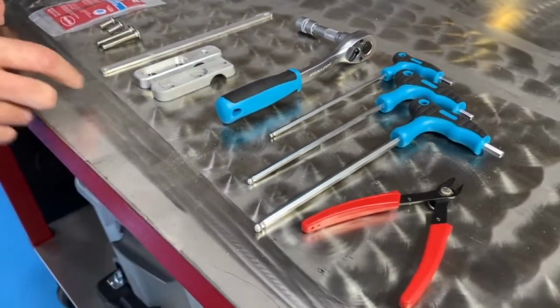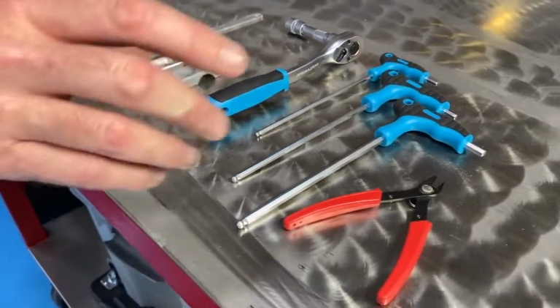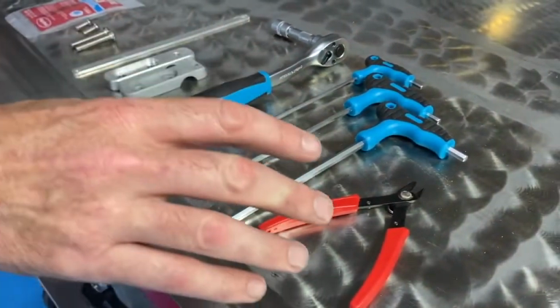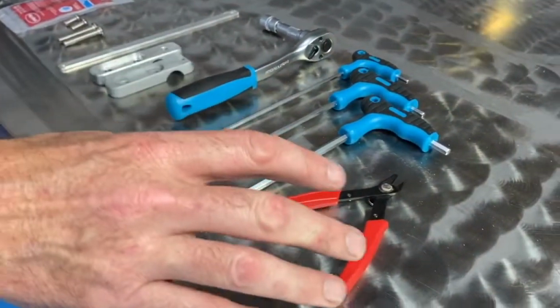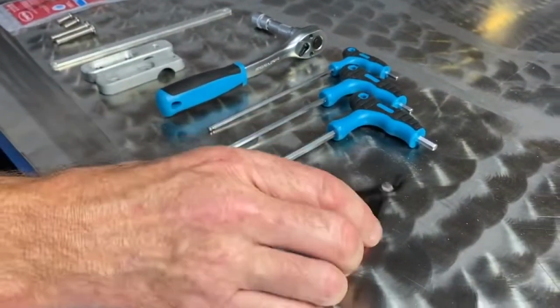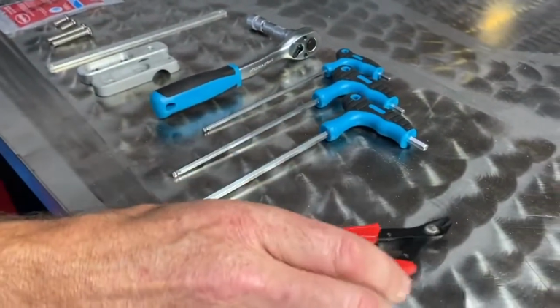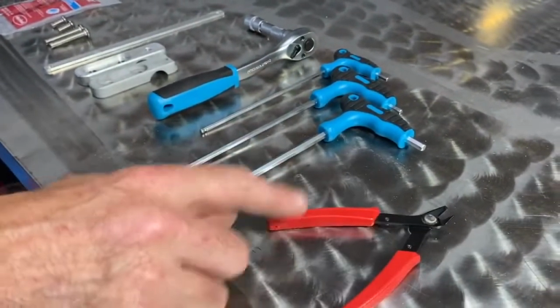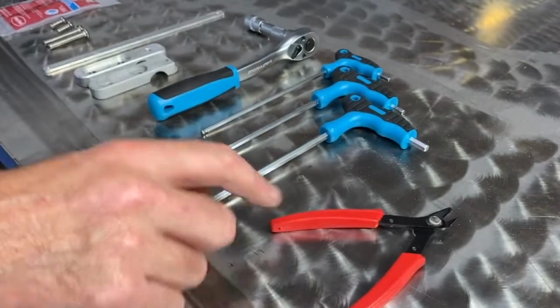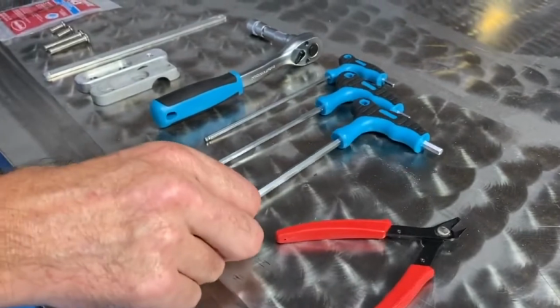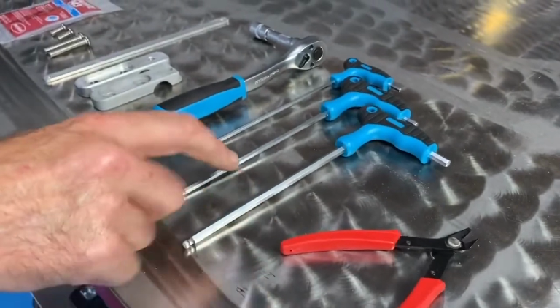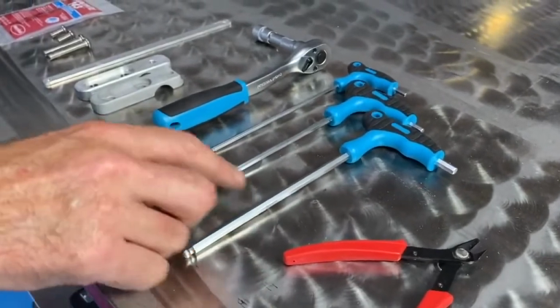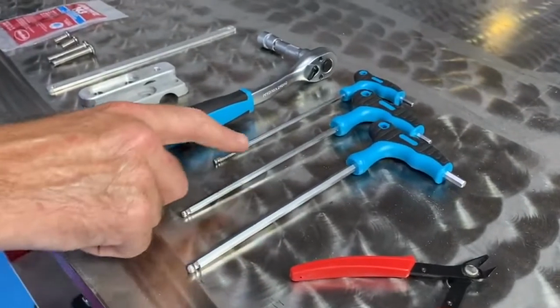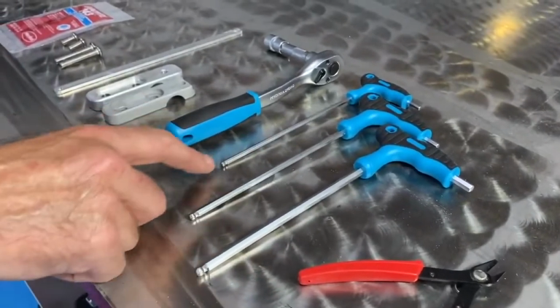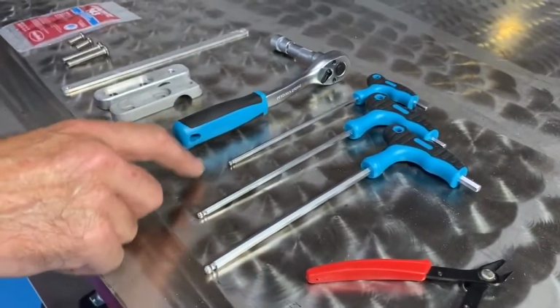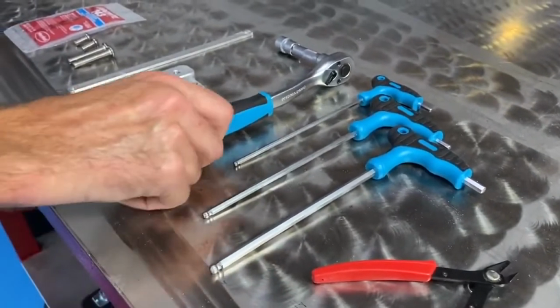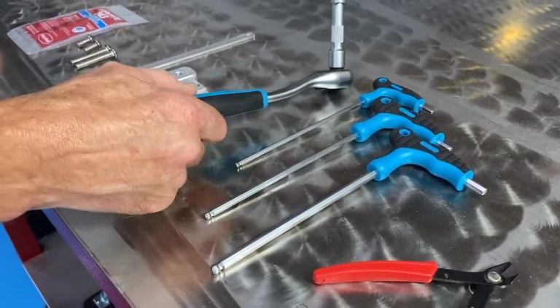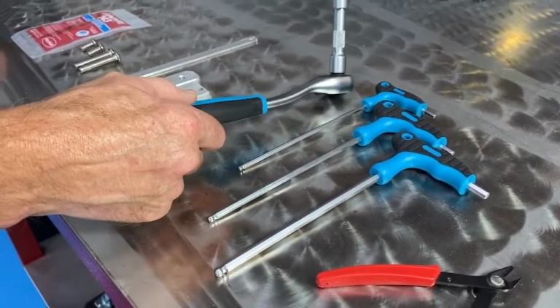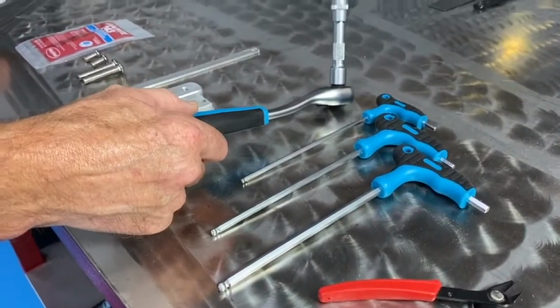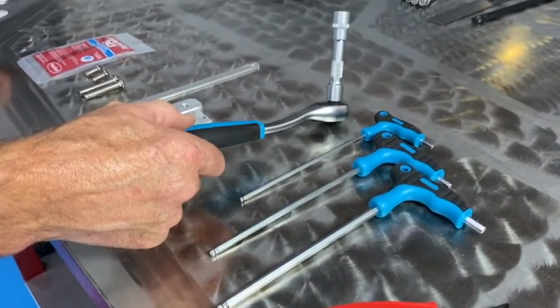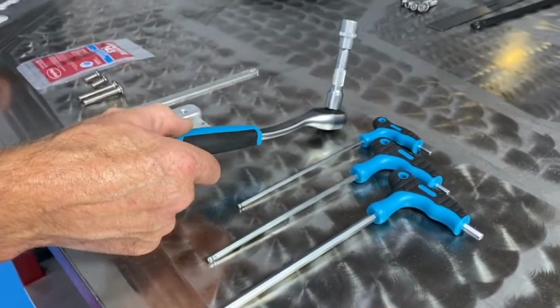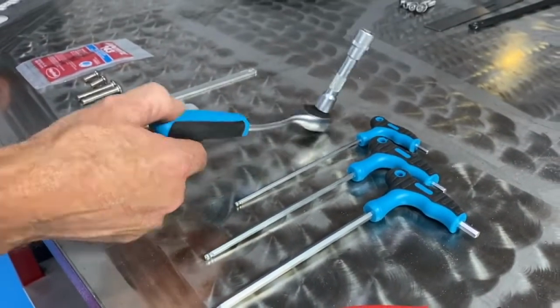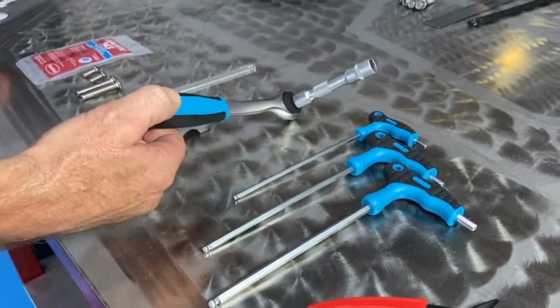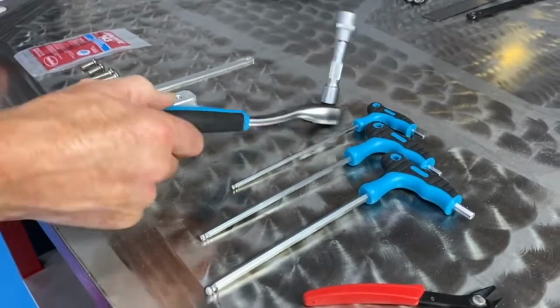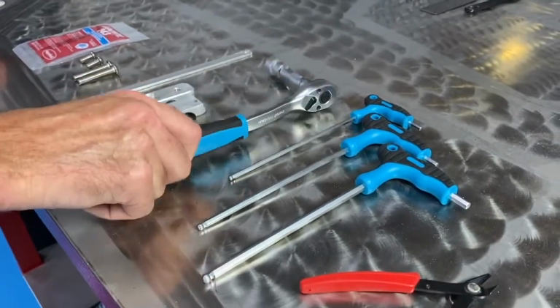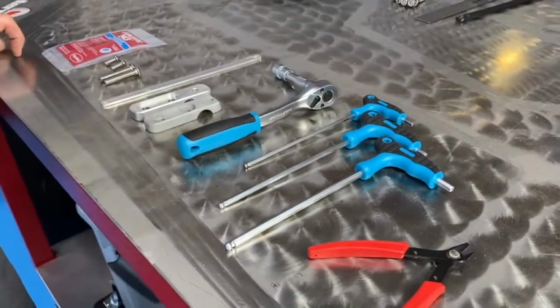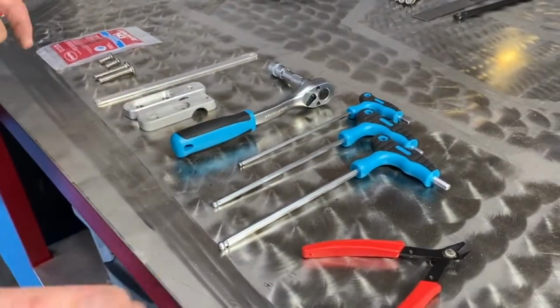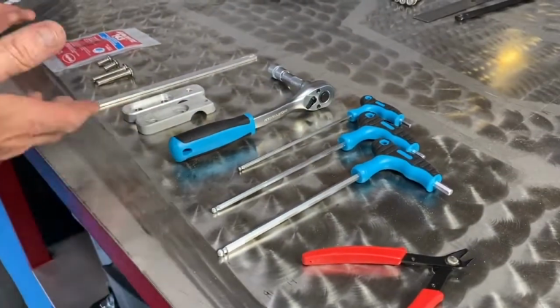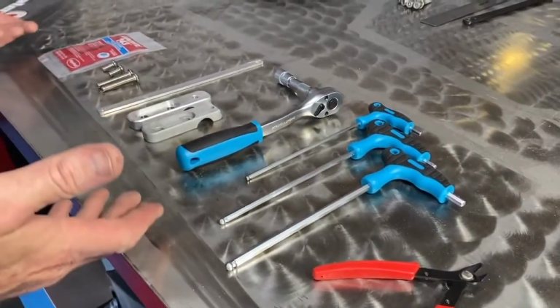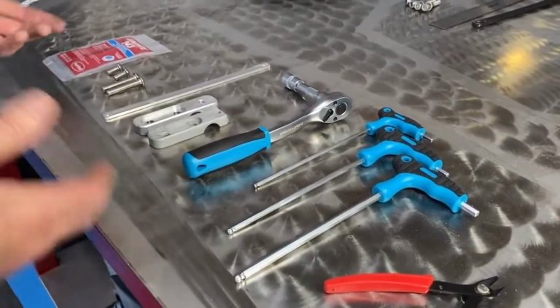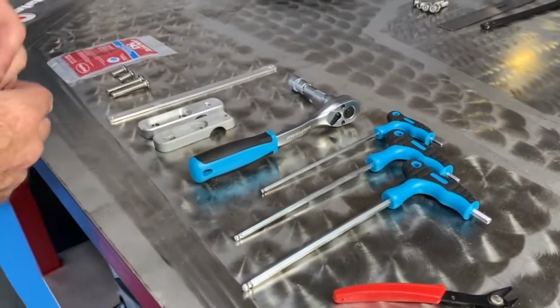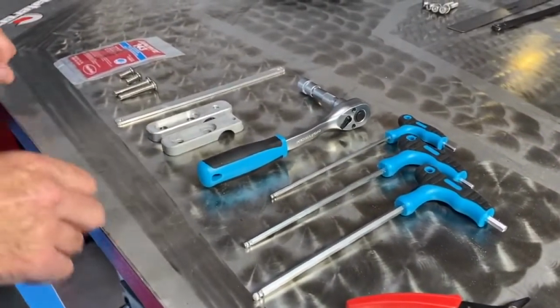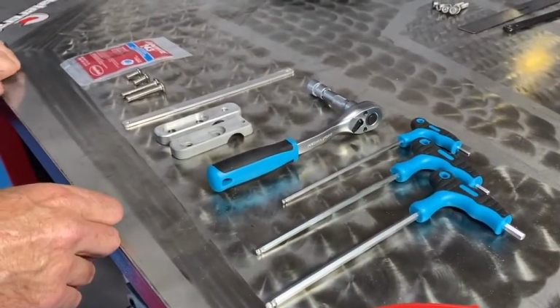For tools, we have a zip tie cutter, a couple of allen keys, and a 12 millimeter socket wrench. This is everything you're going to need, and now I'm going to show you how to install it.